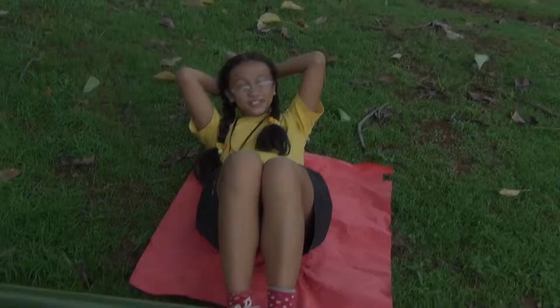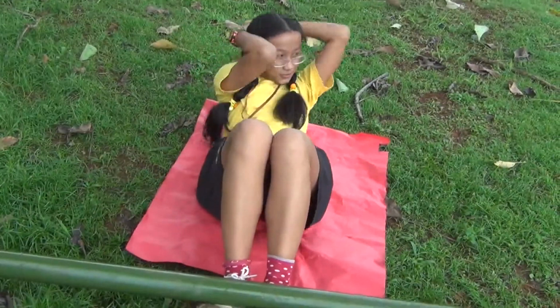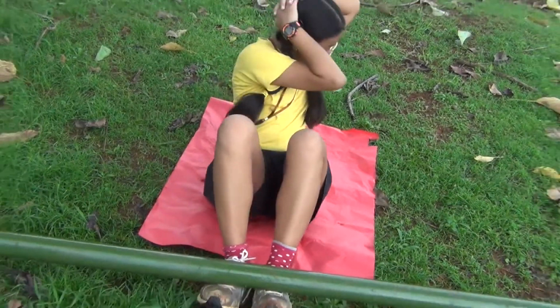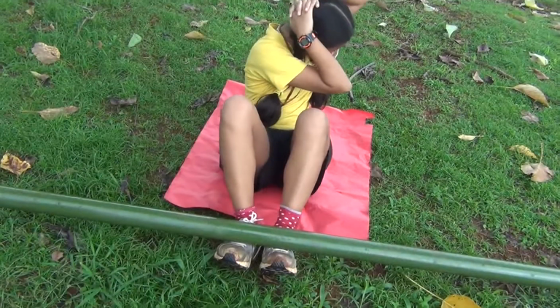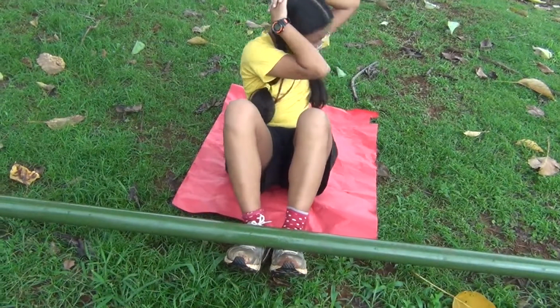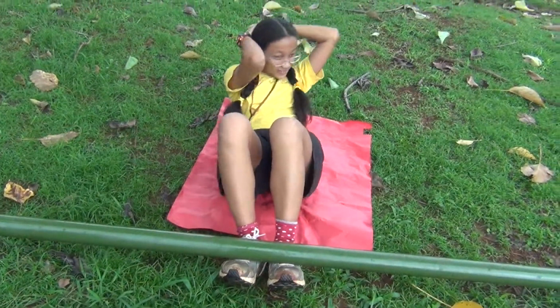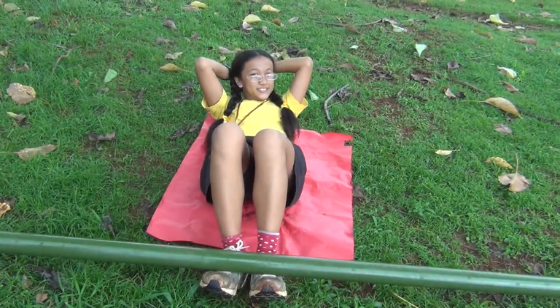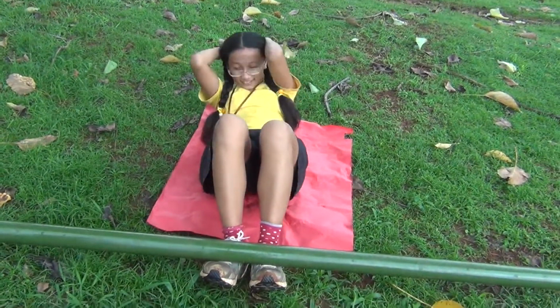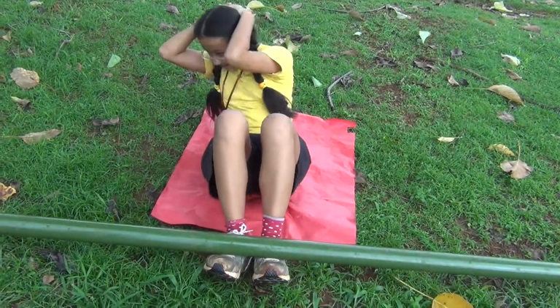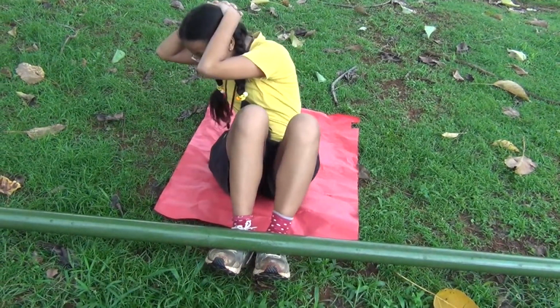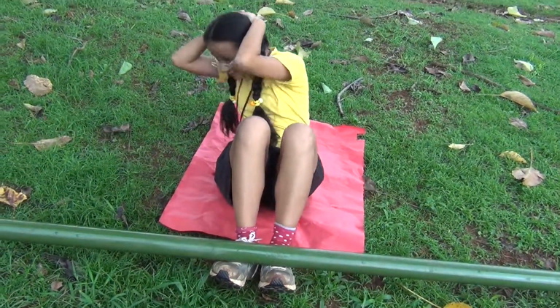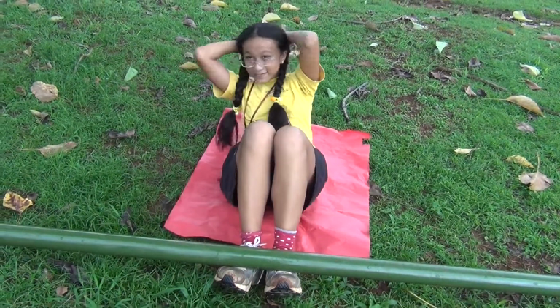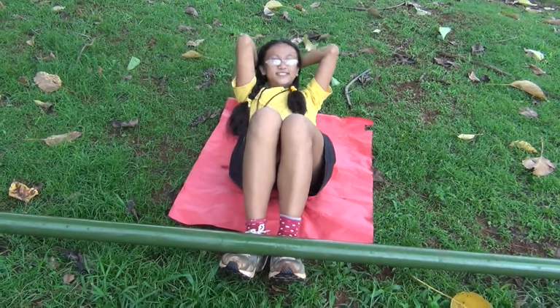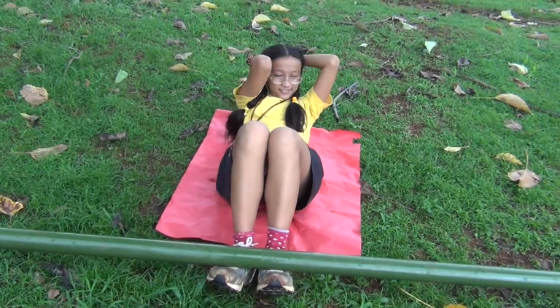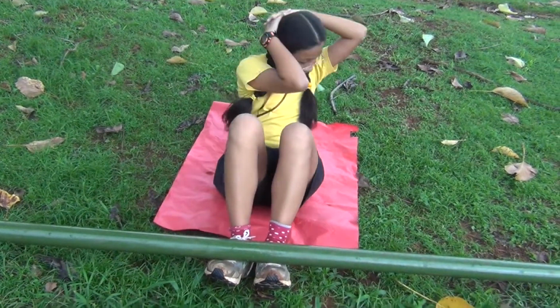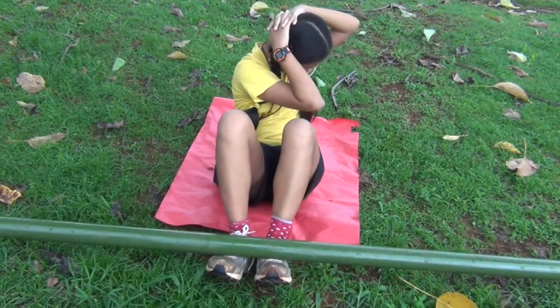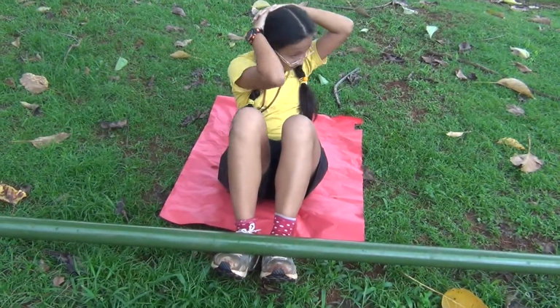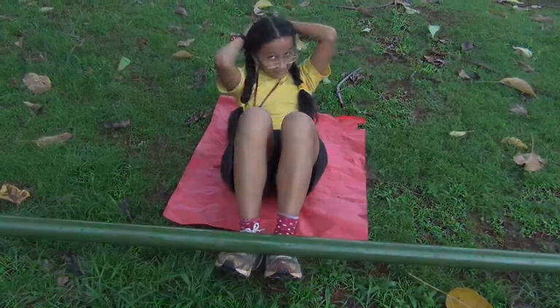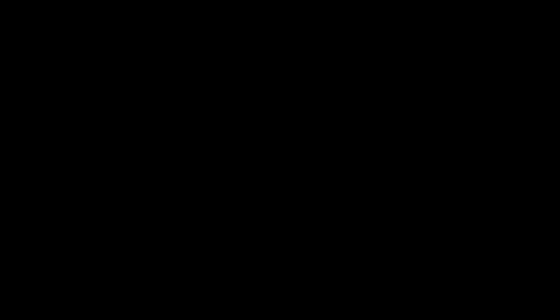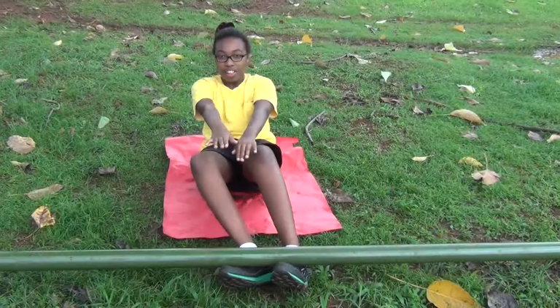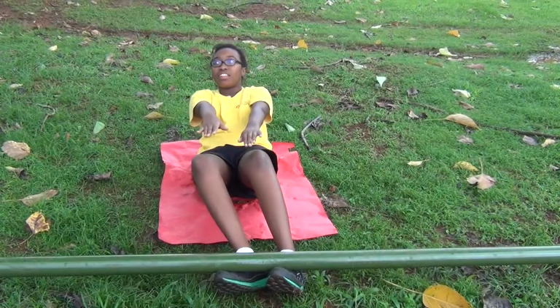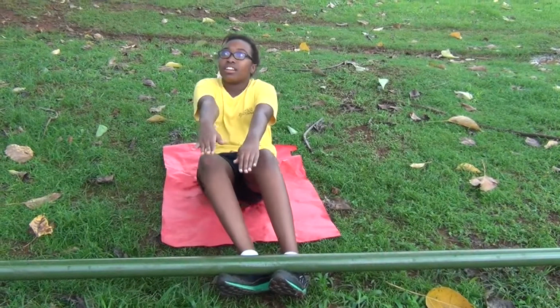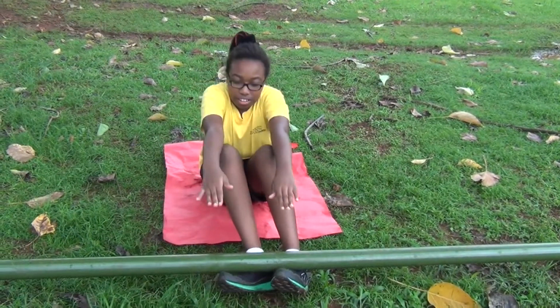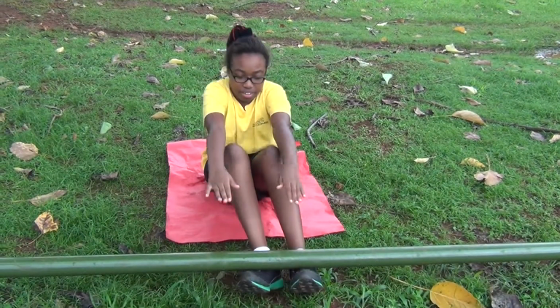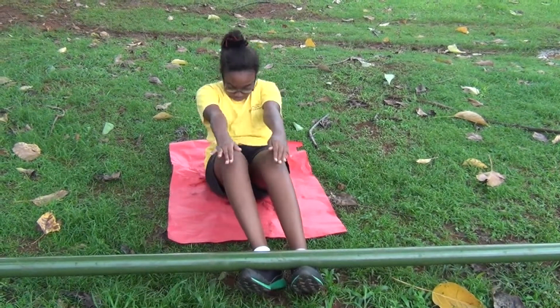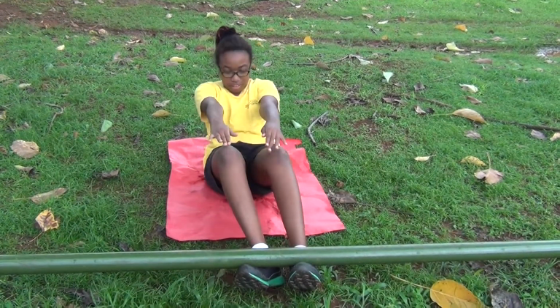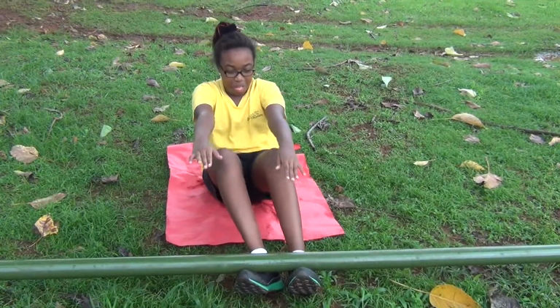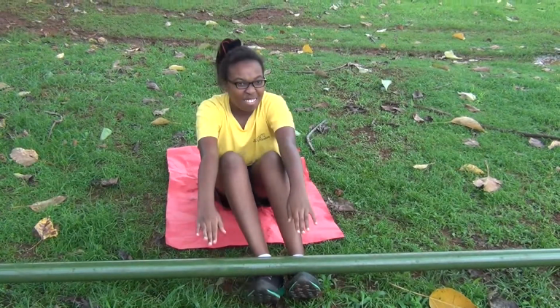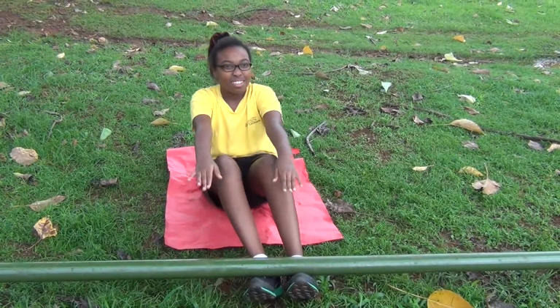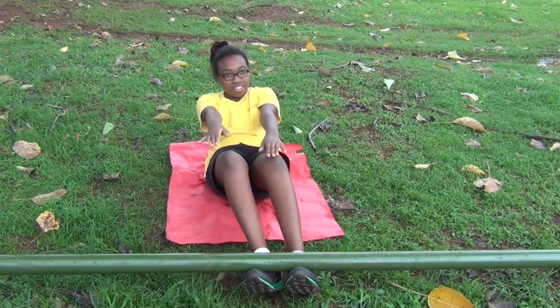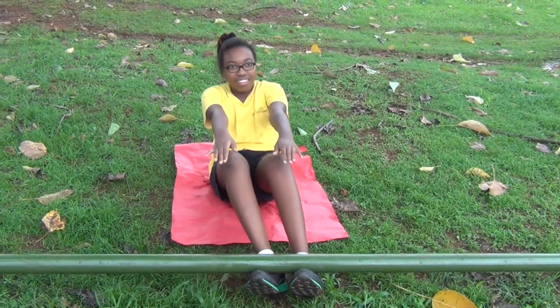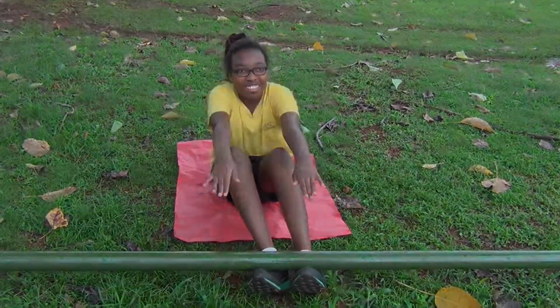One of DVVL workouts is Viva here trying to demonstrate doing sit-ups while turning around. The final part of DVVL workouts is Victoria trying to get her hands fixed.